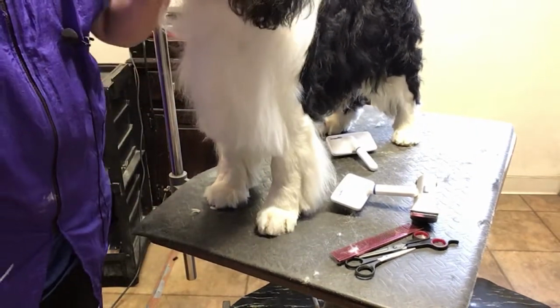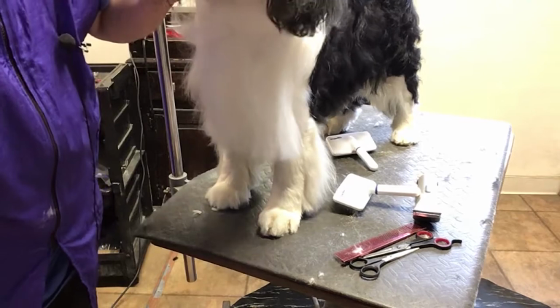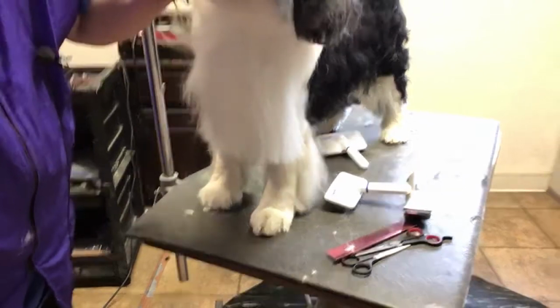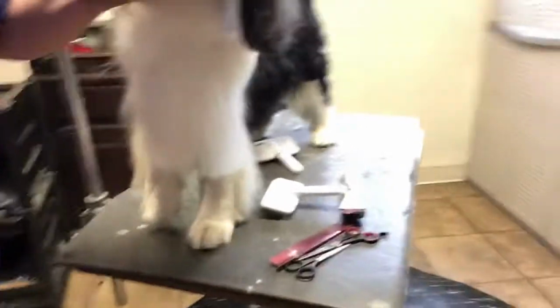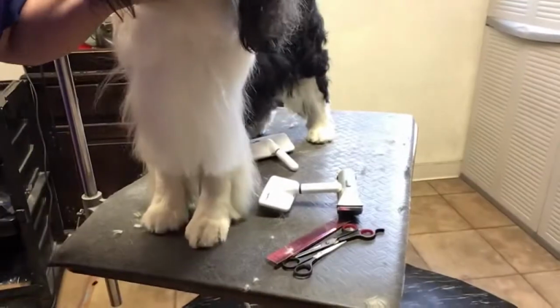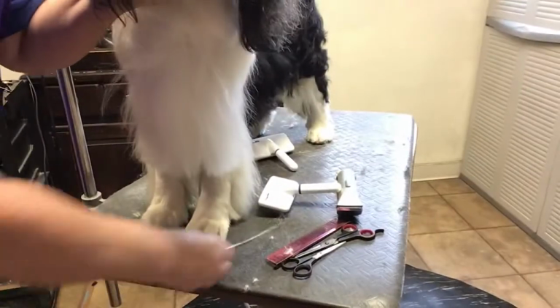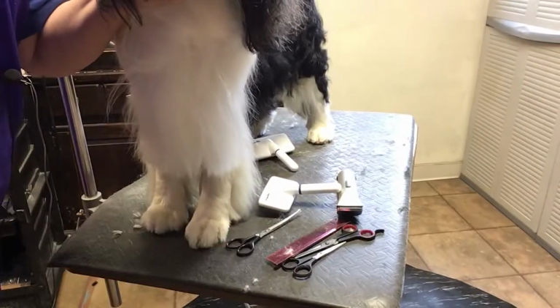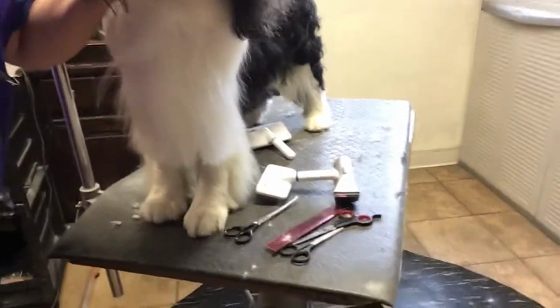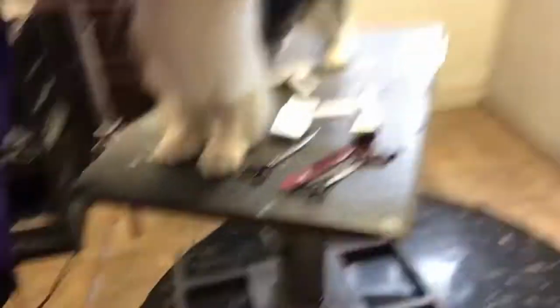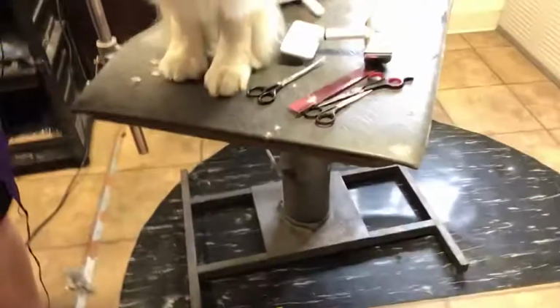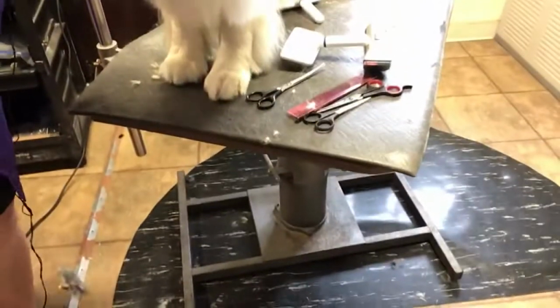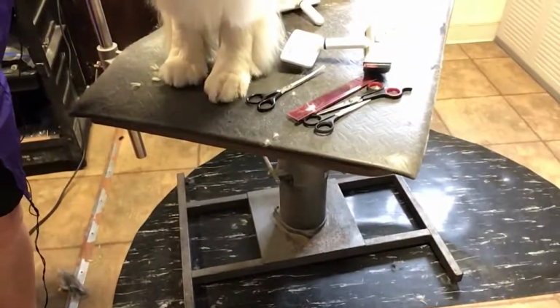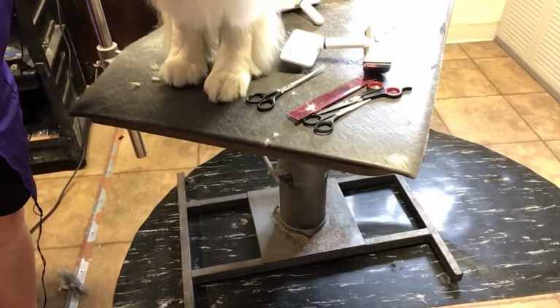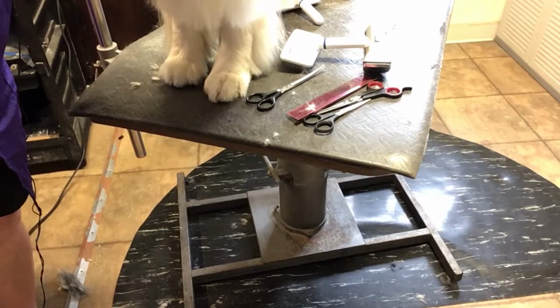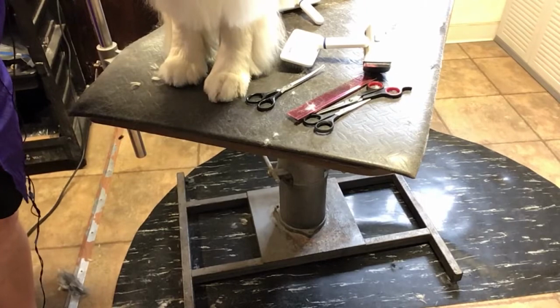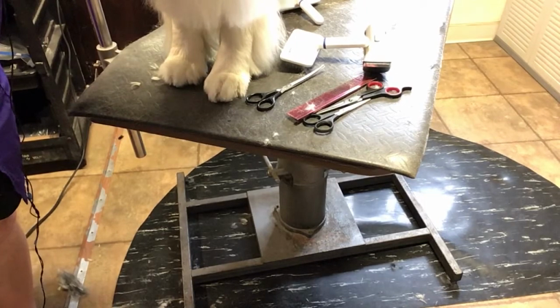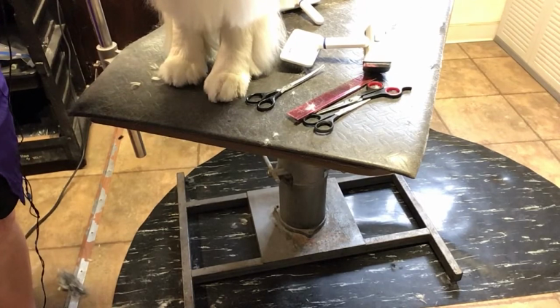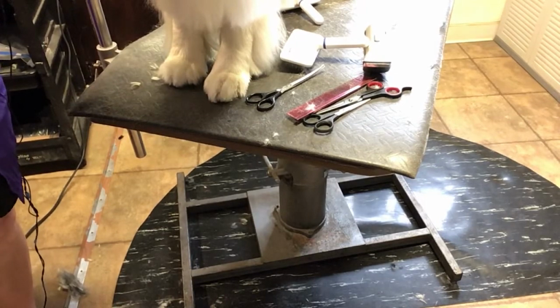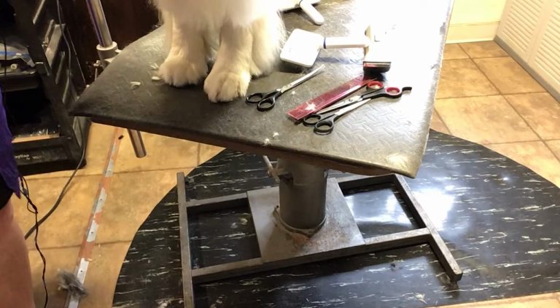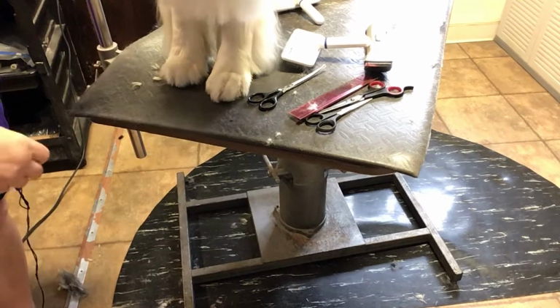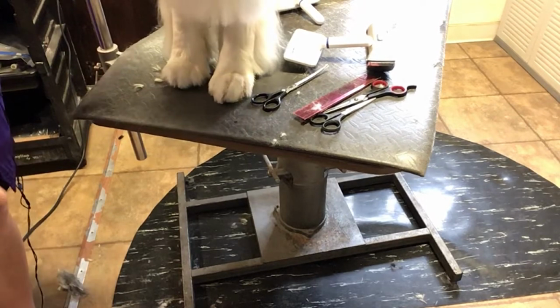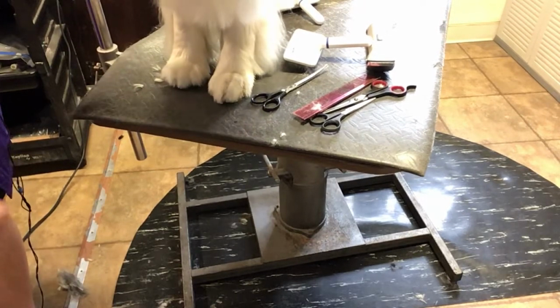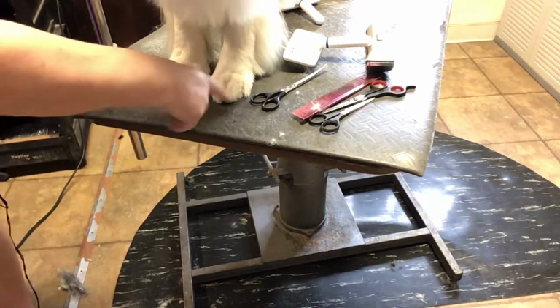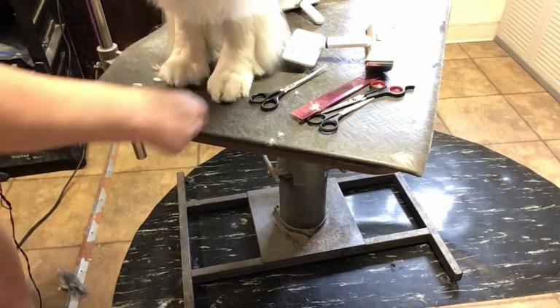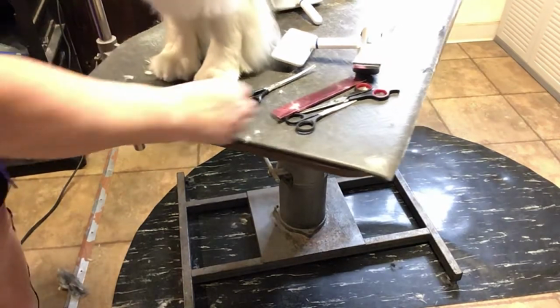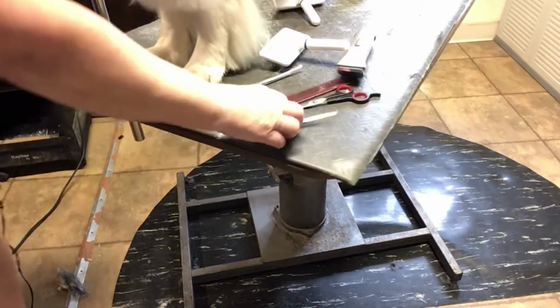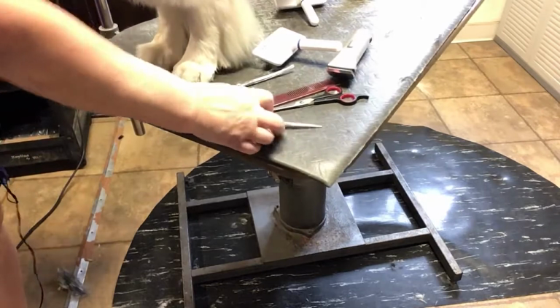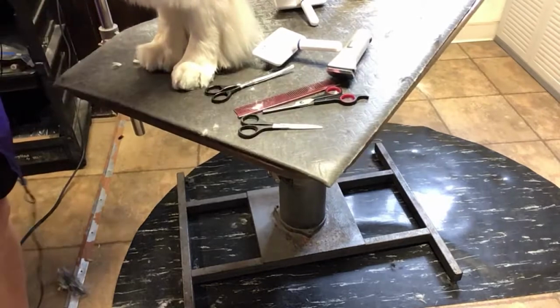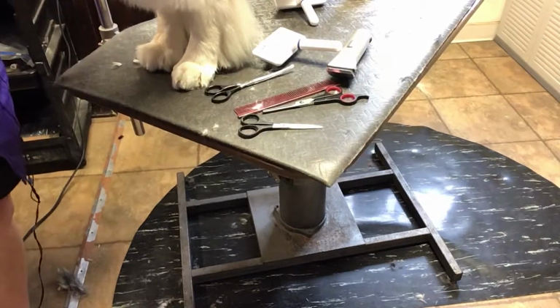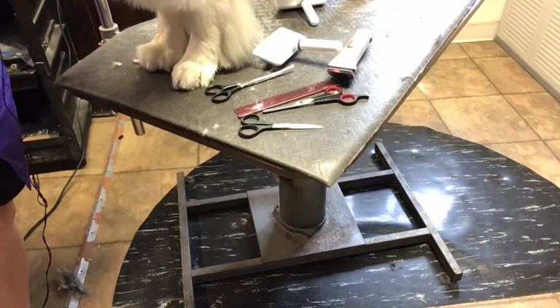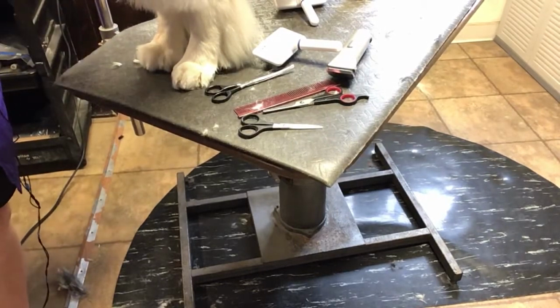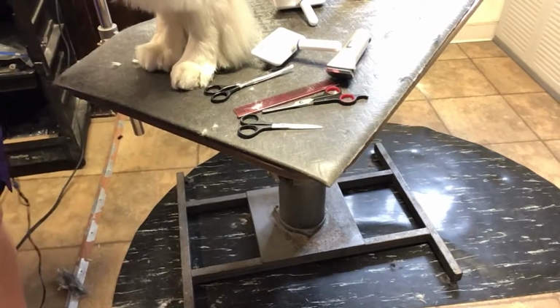You can see the oval shape of this foot versus Kira's round foot. And like I said before, I do not have a preference.